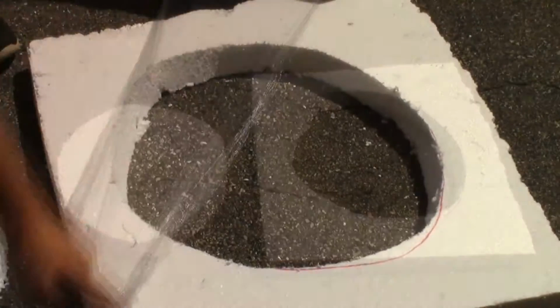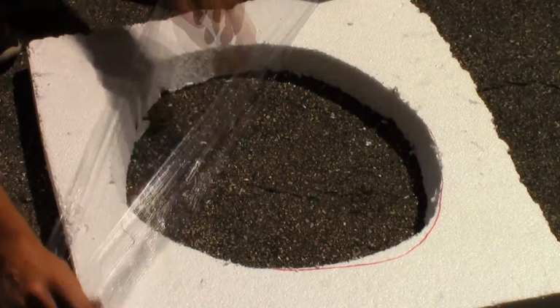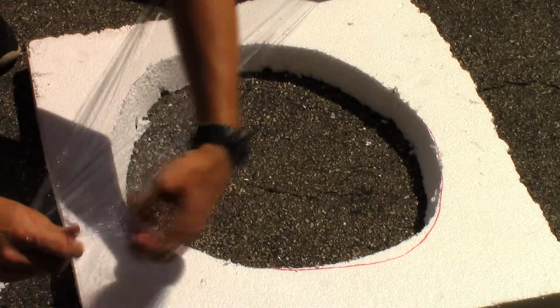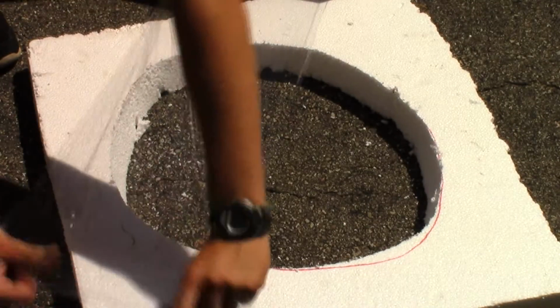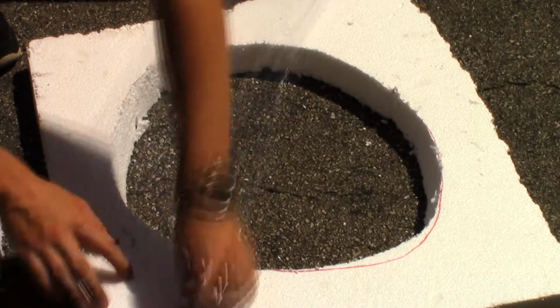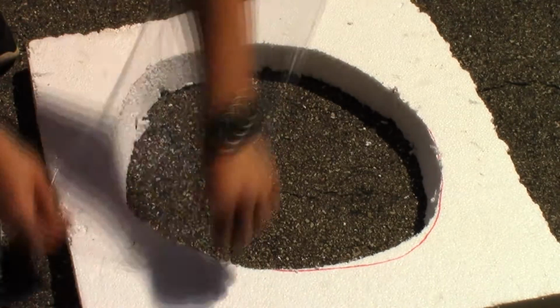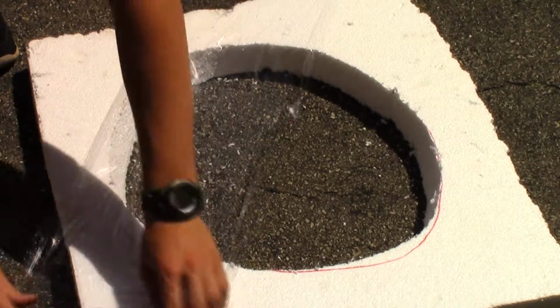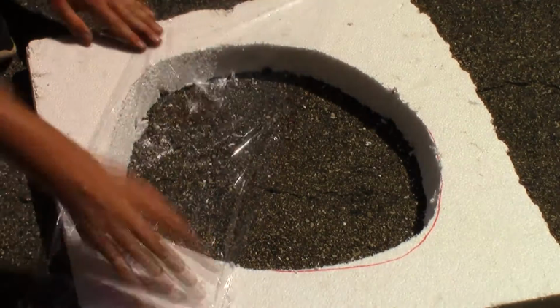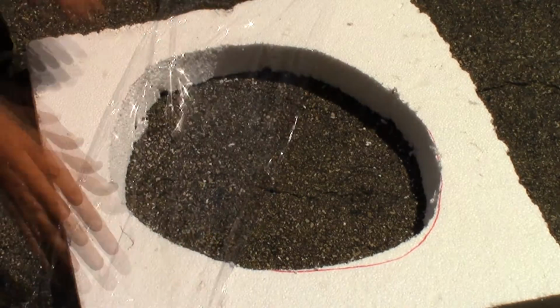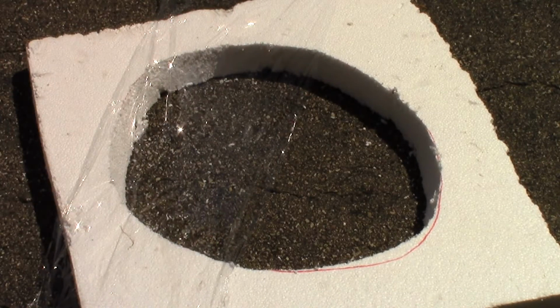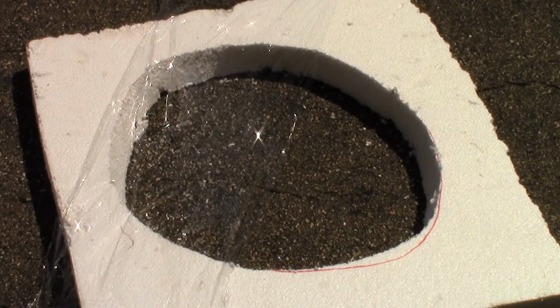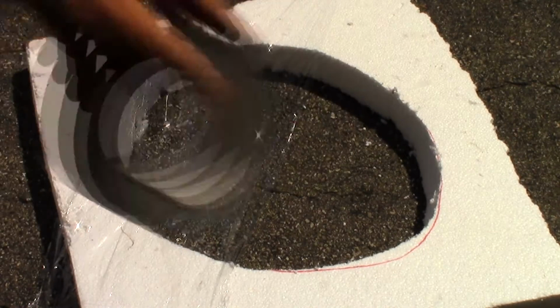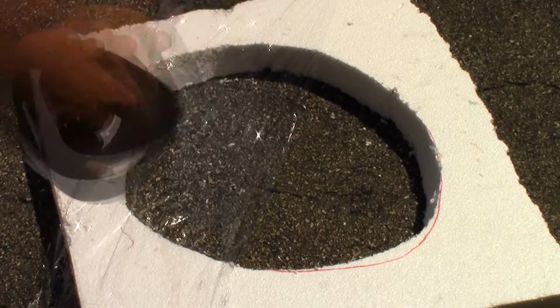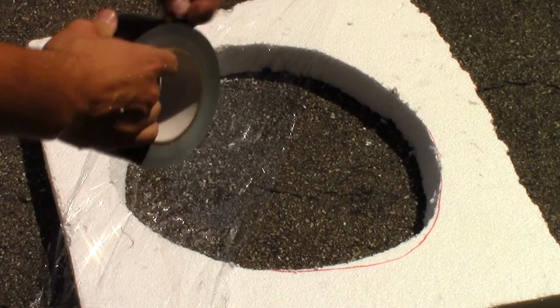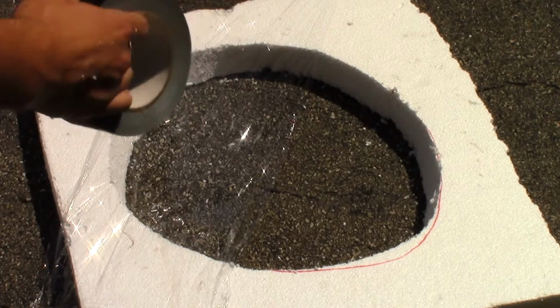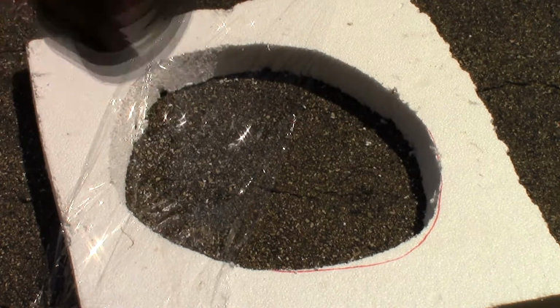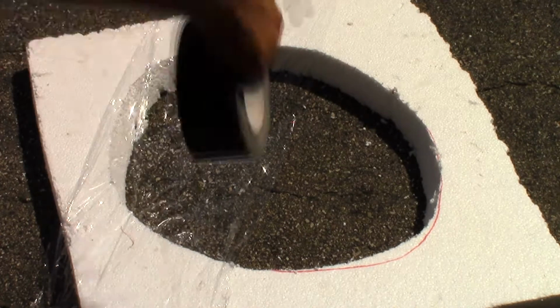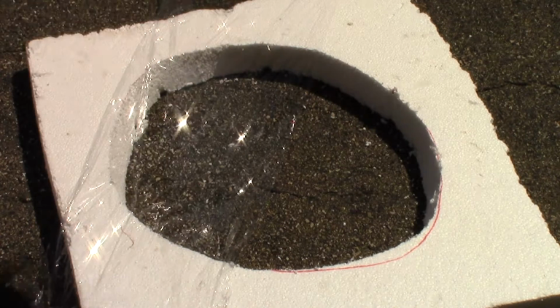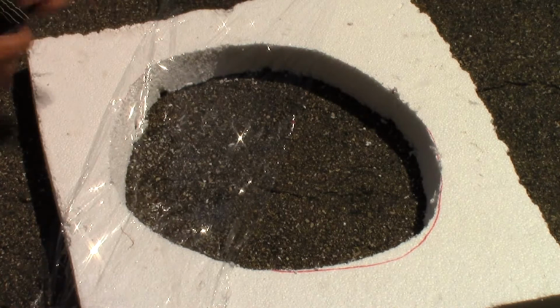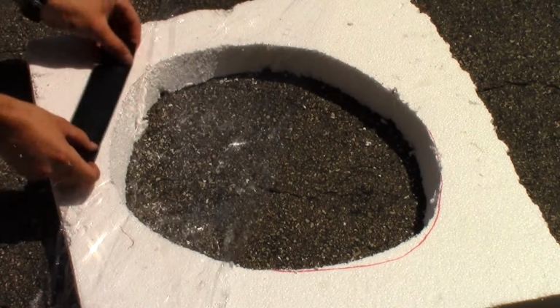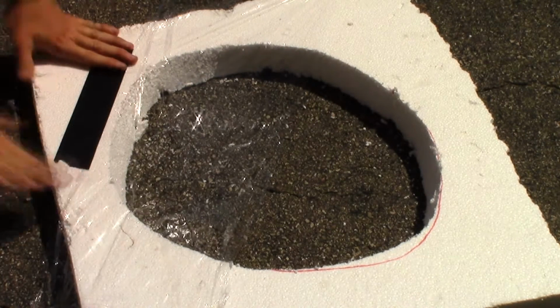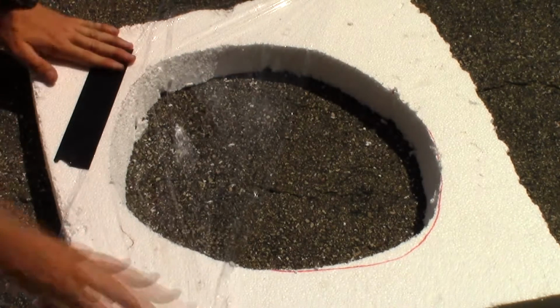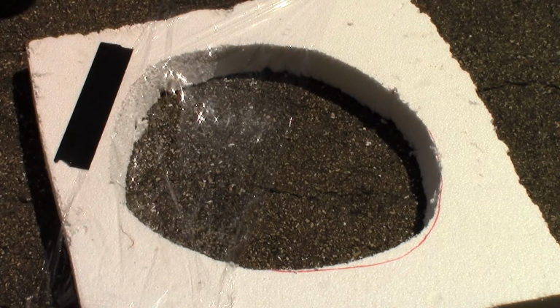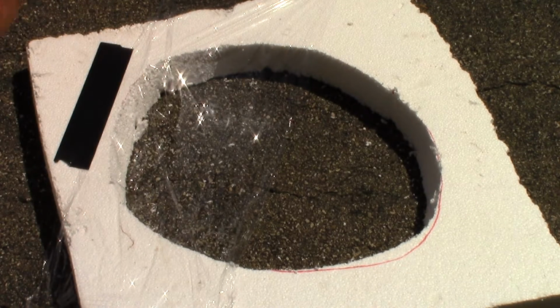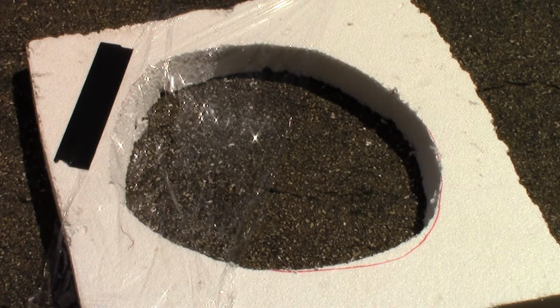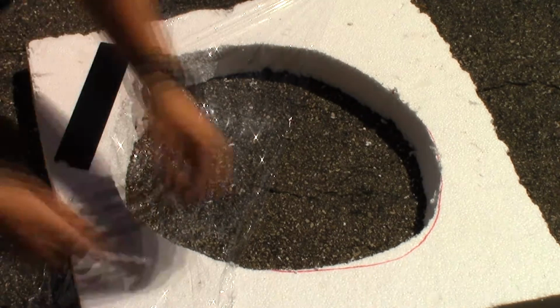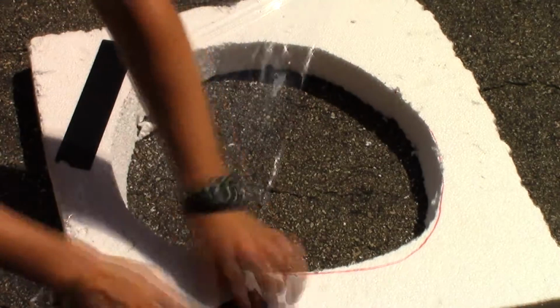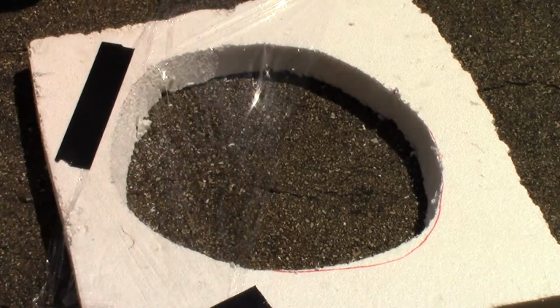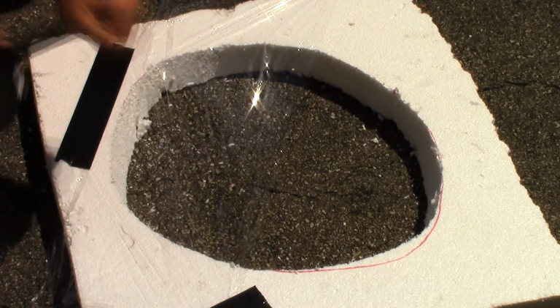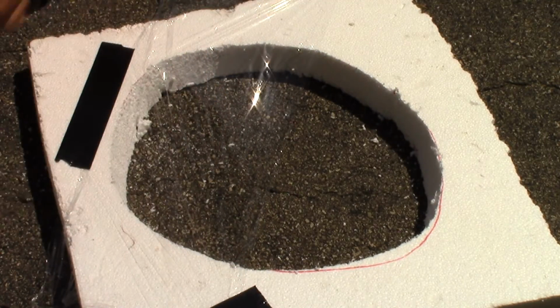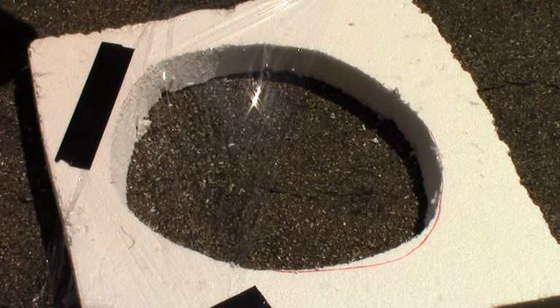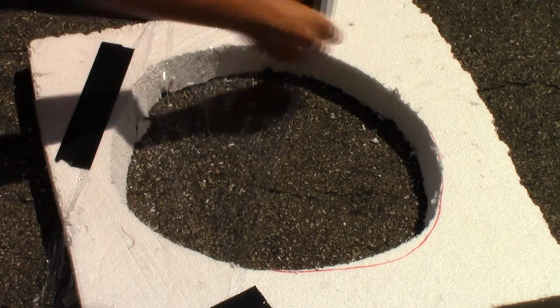The next part is tricky because you want to lay out the plastic wrap flat across the inner circle without tearing a hole into the plastic. Duct tape can be used to hold down the corners and secure everything in place. Remember to take your time and do not rush this step.